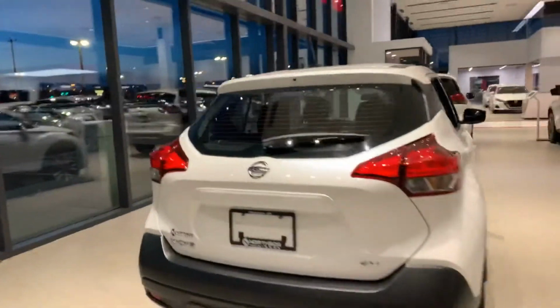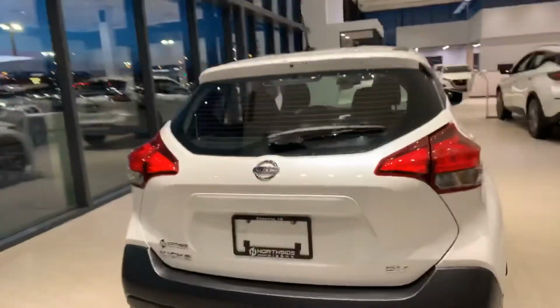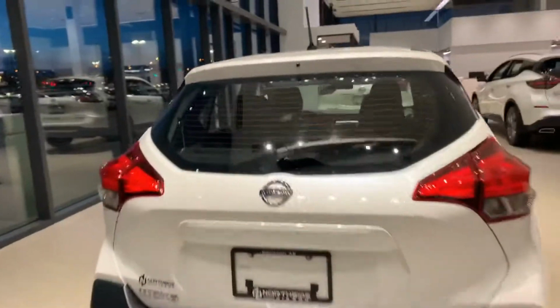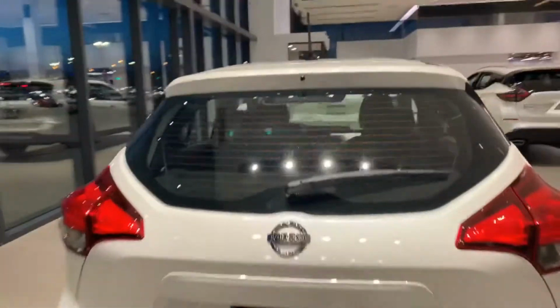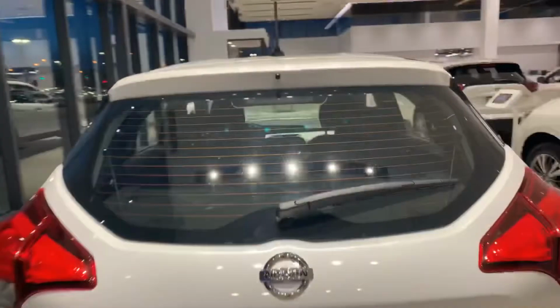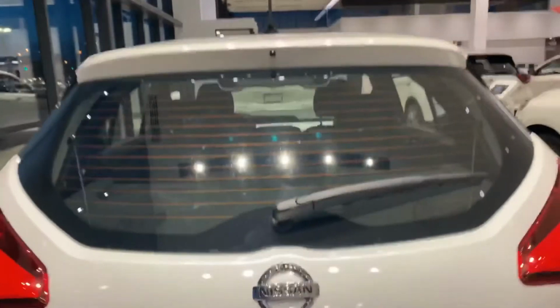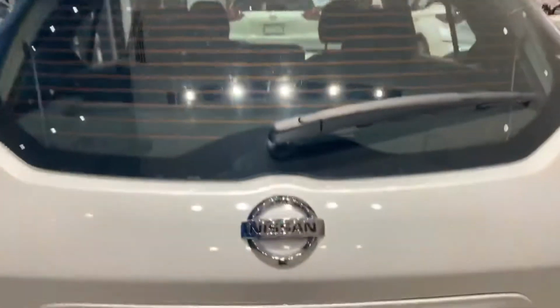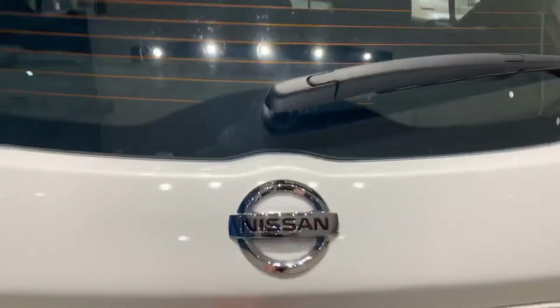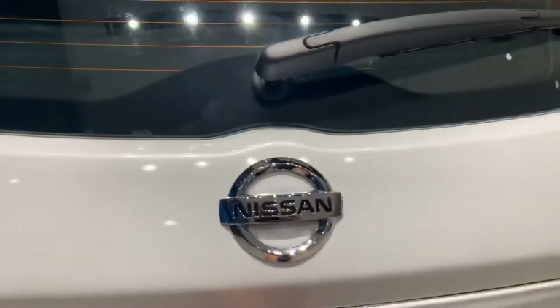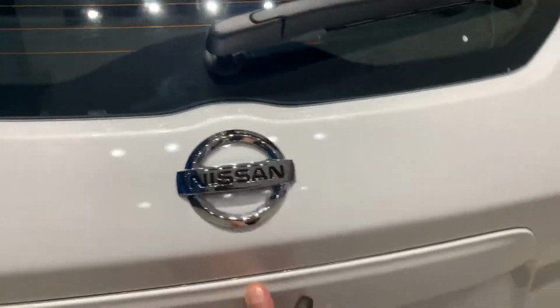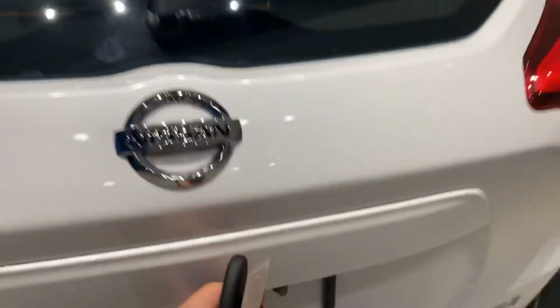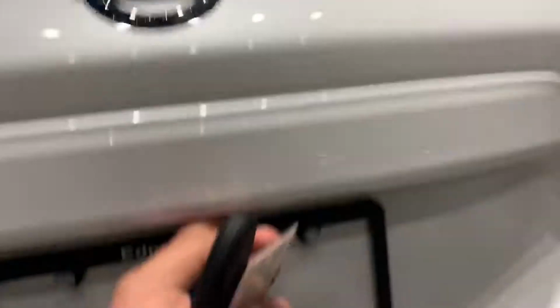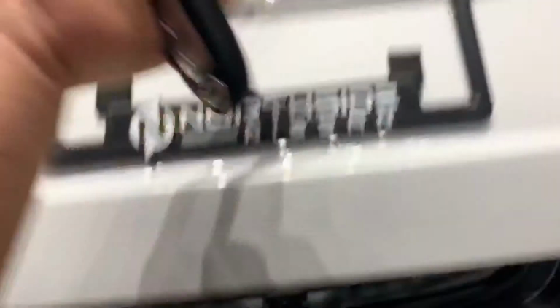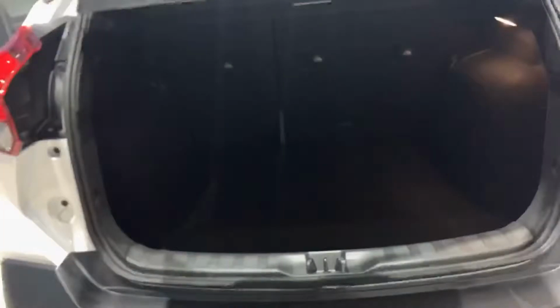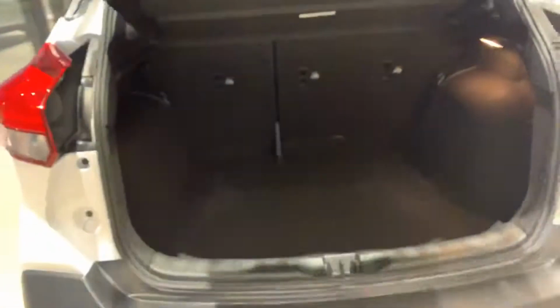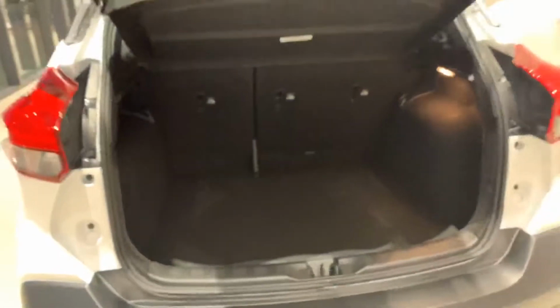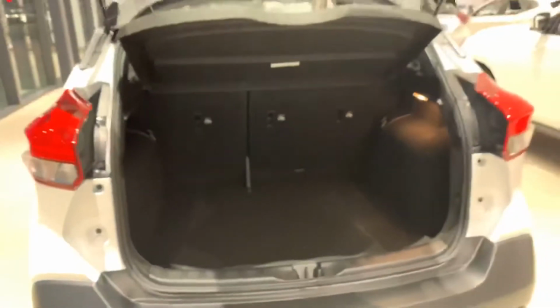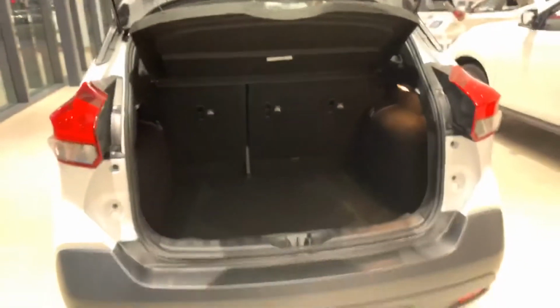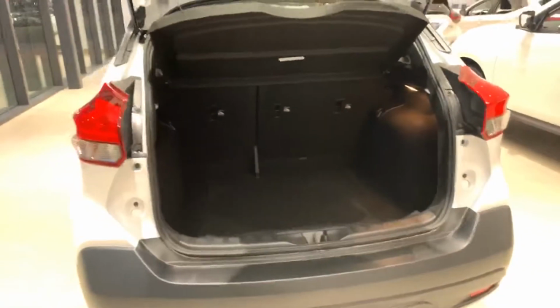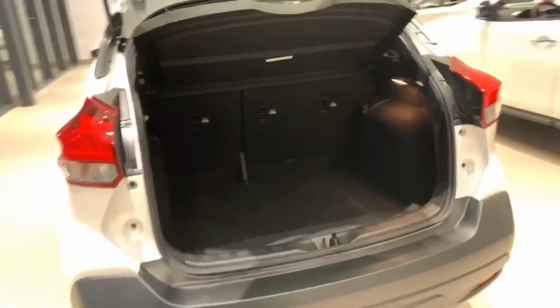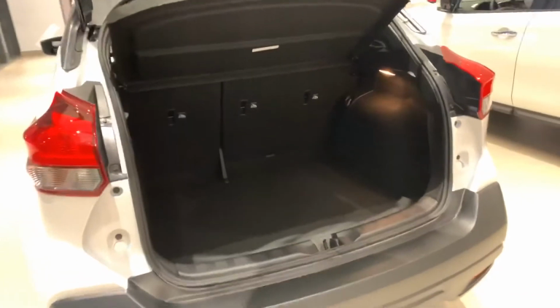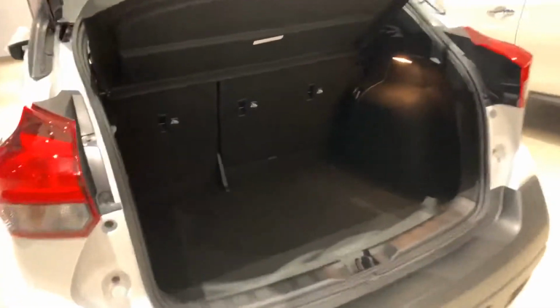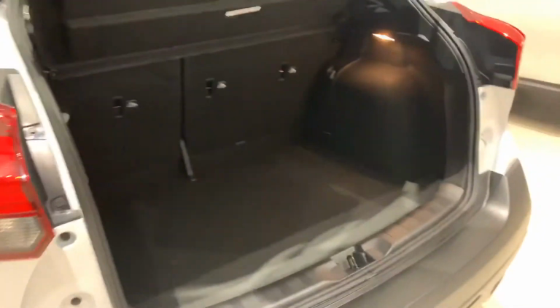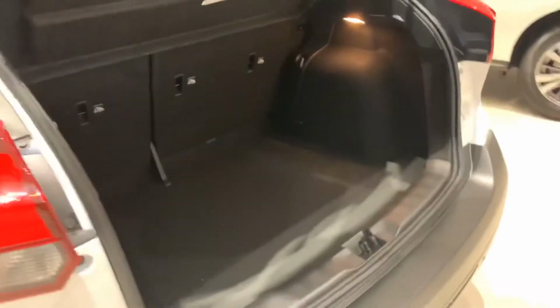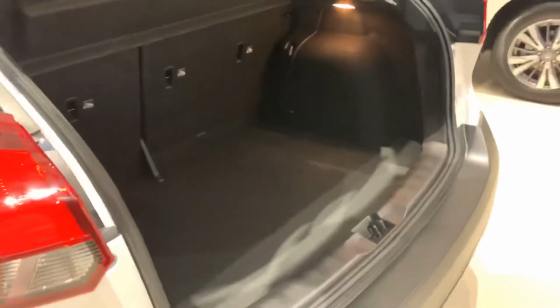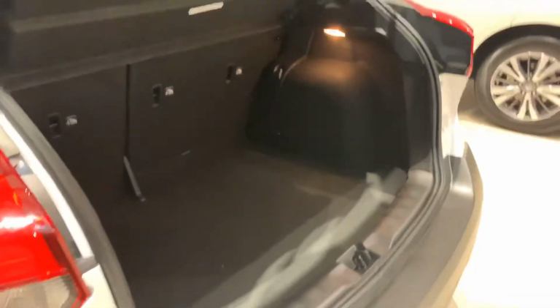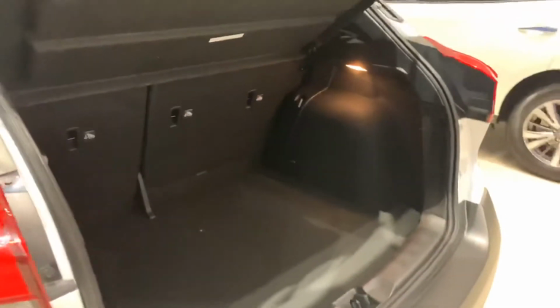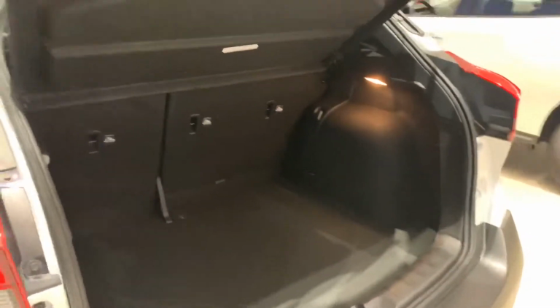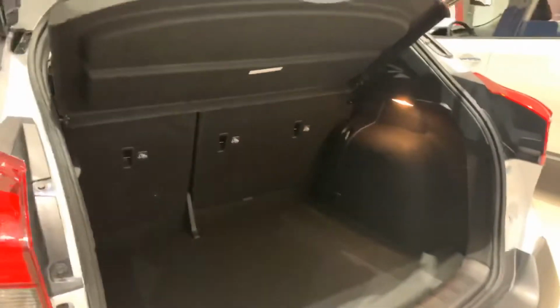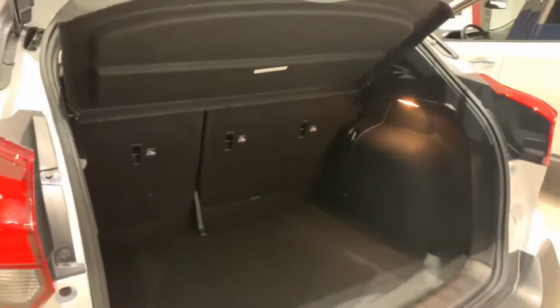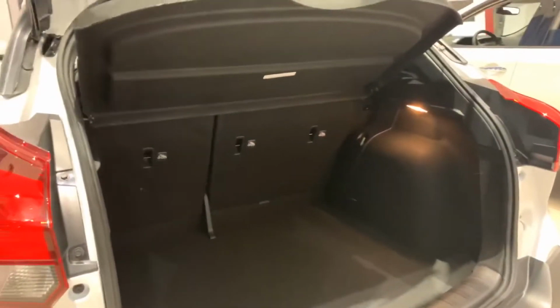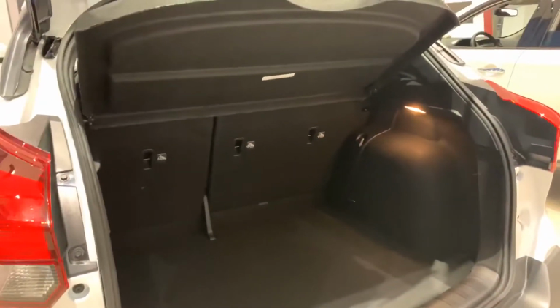This back window is gonna be heated and you get your wiper as well. Tons of space in this little CUV — look at that, the seats even fold down giving you extra room.